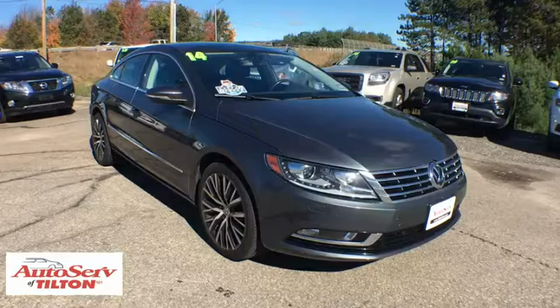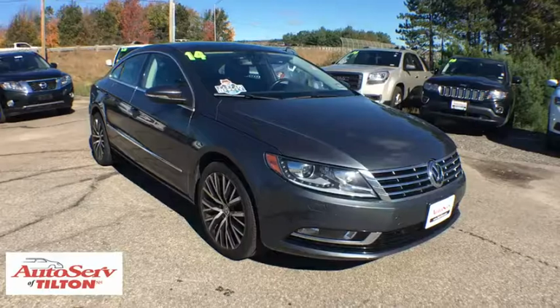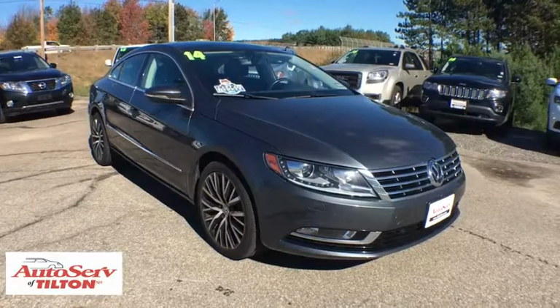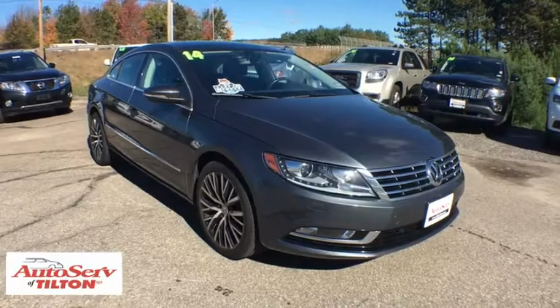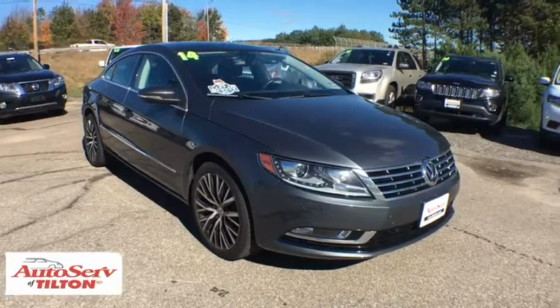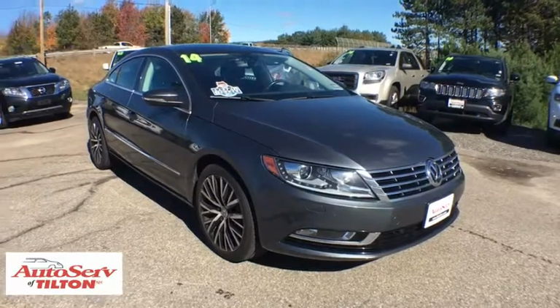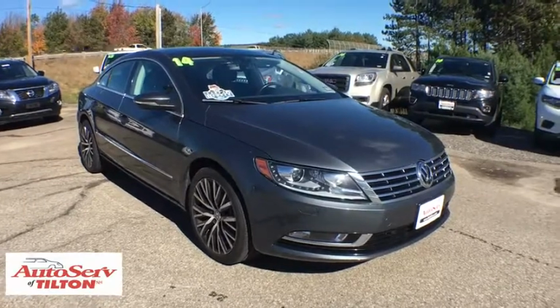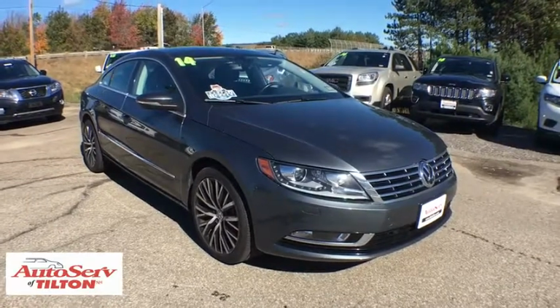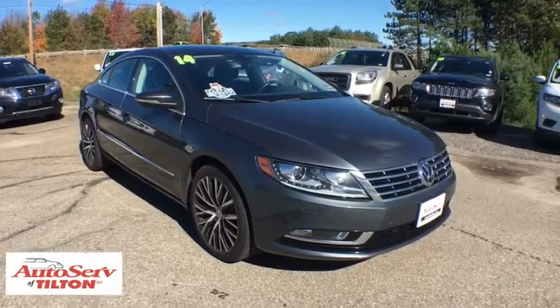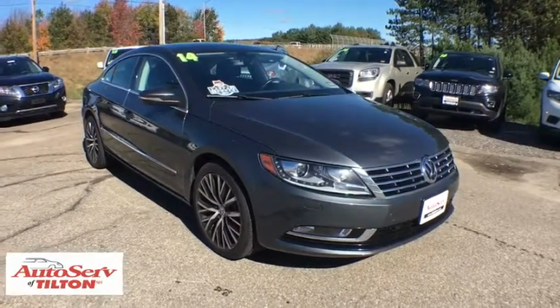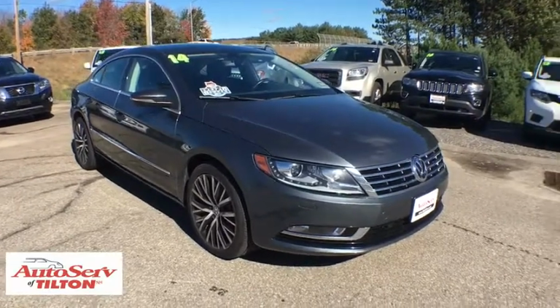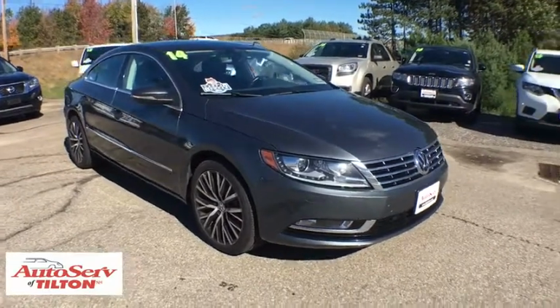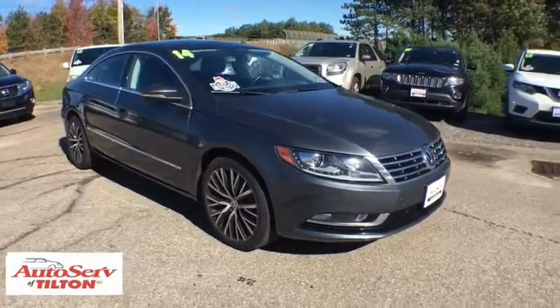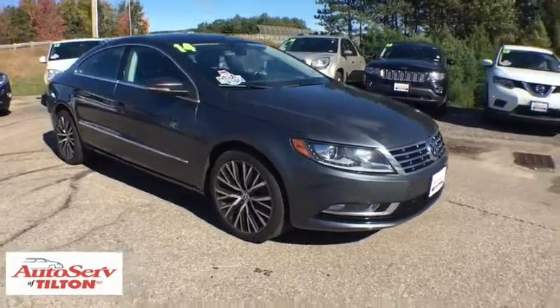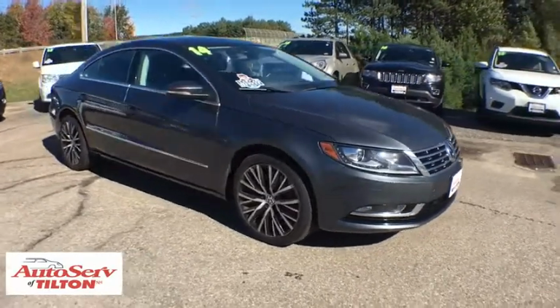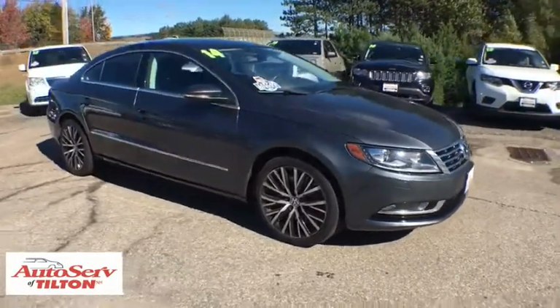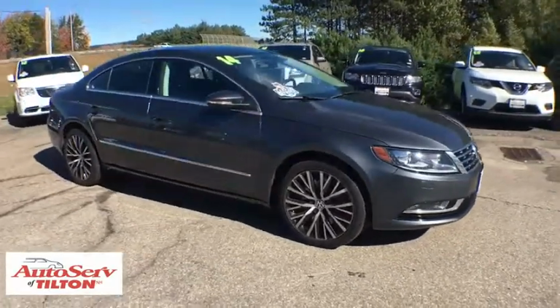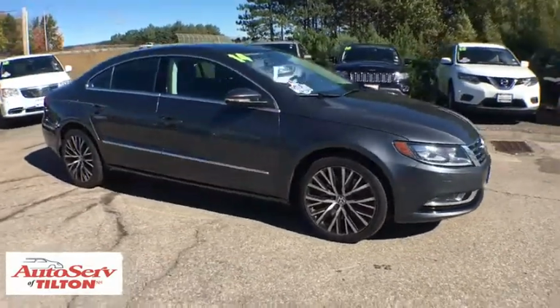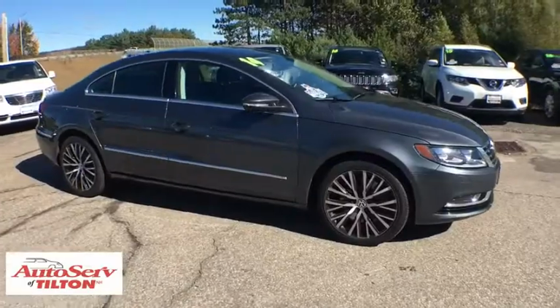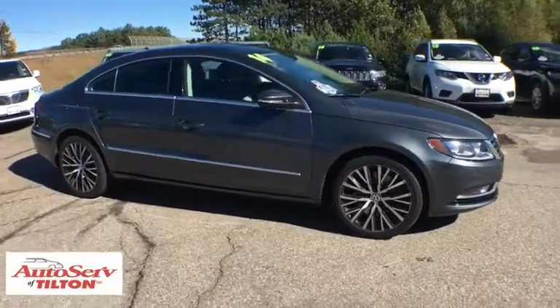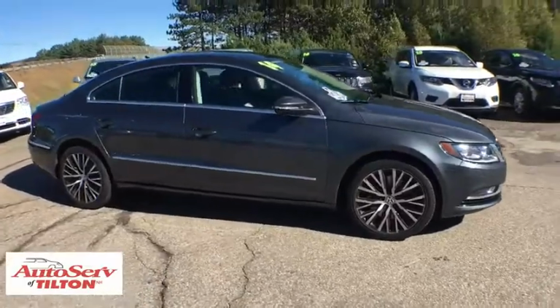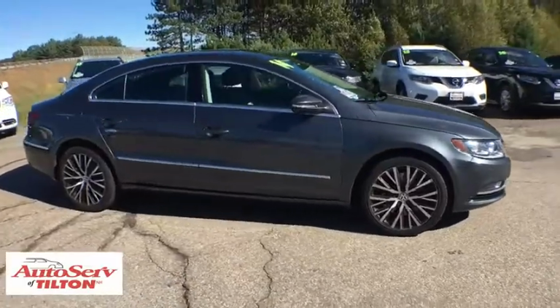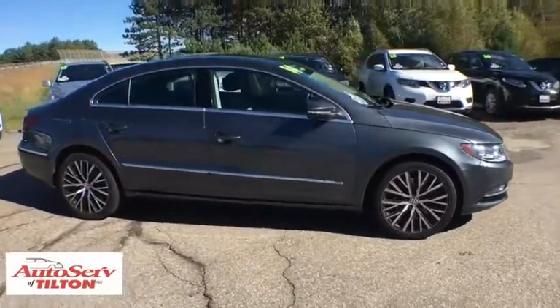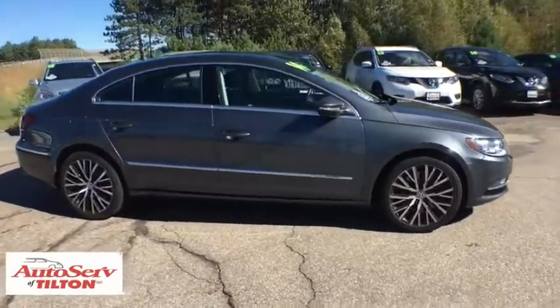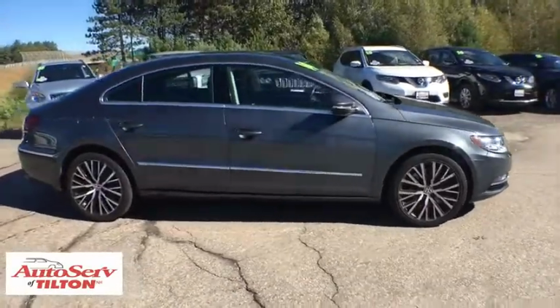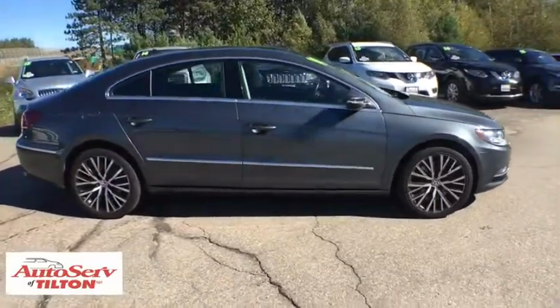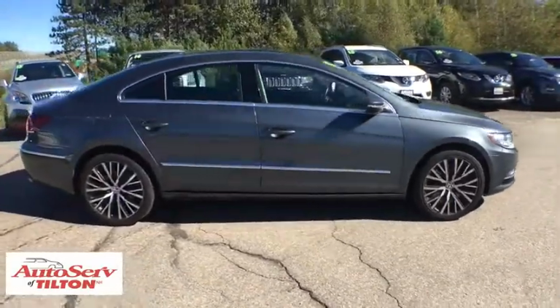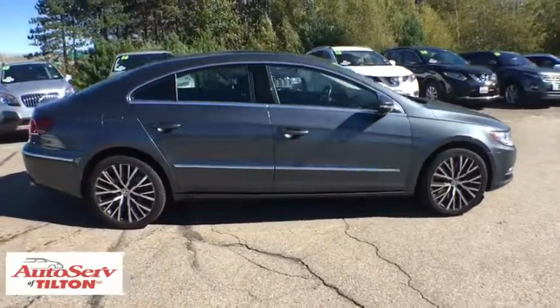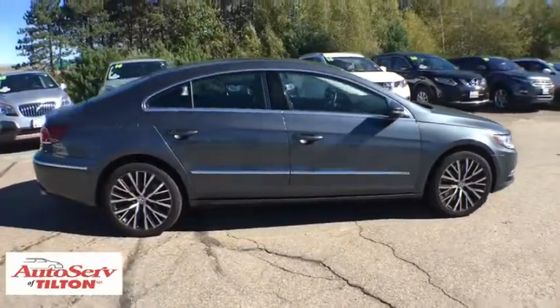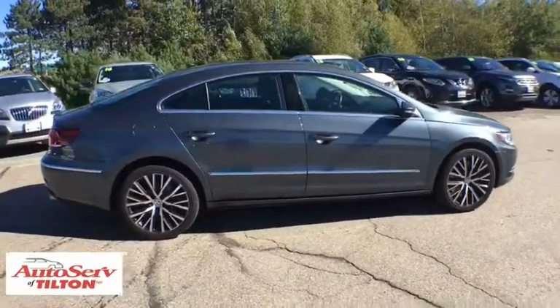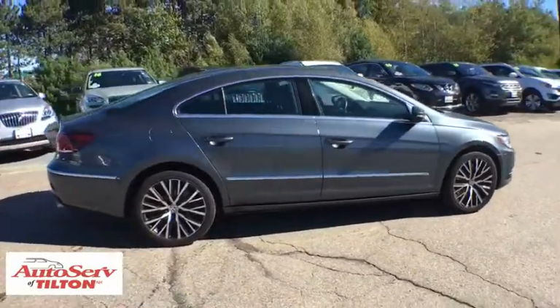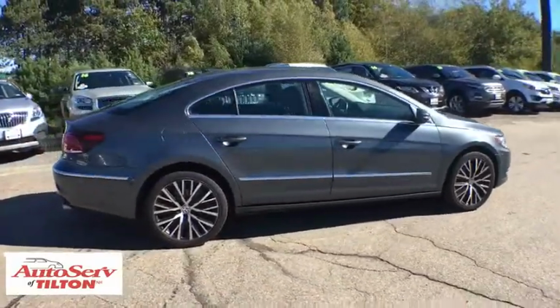The 2014 Volkswagen CC. Volkswagen CC — it's what's on the outside that counts. This vehicle has less than 40,000 miles.